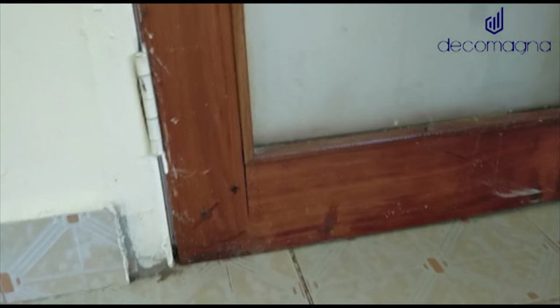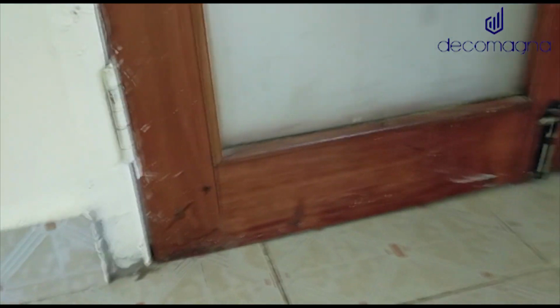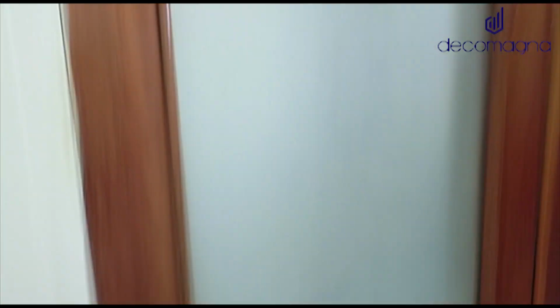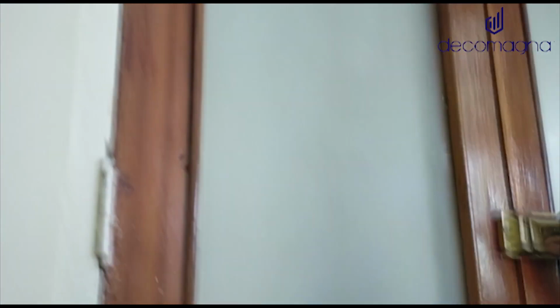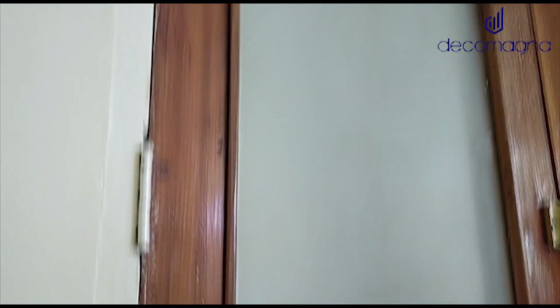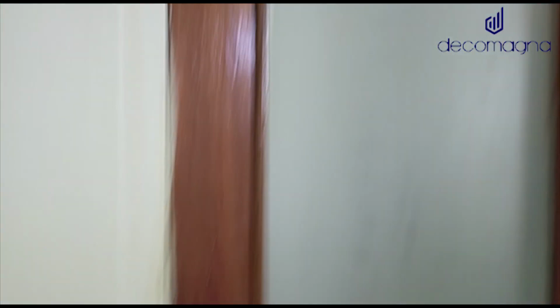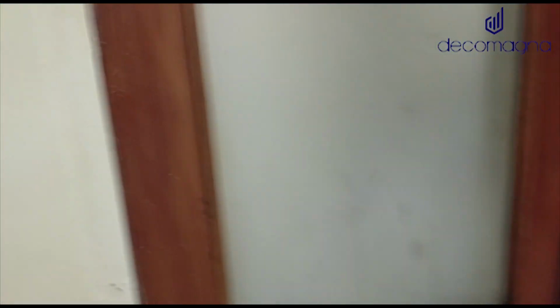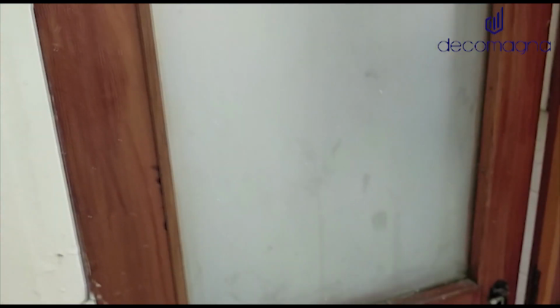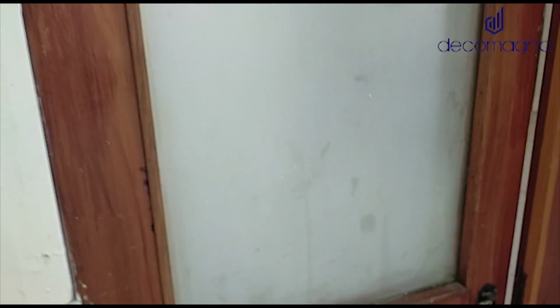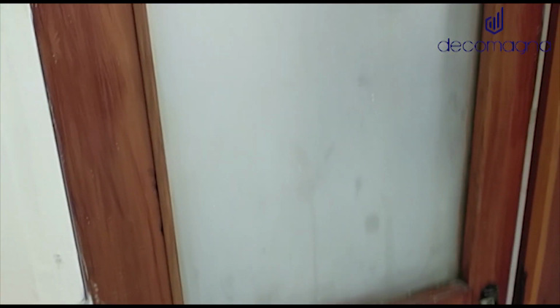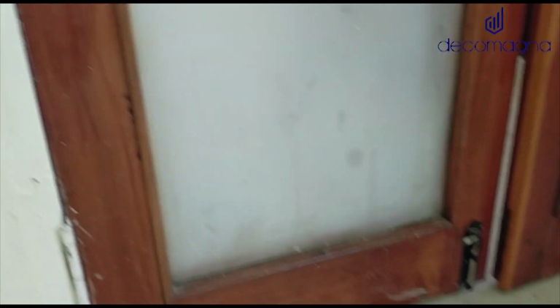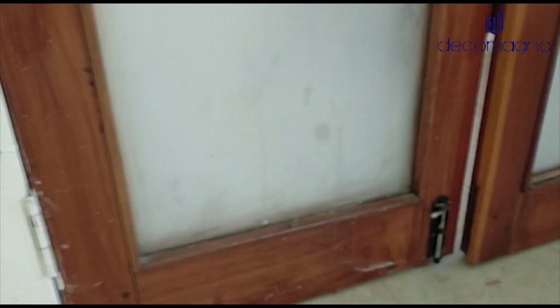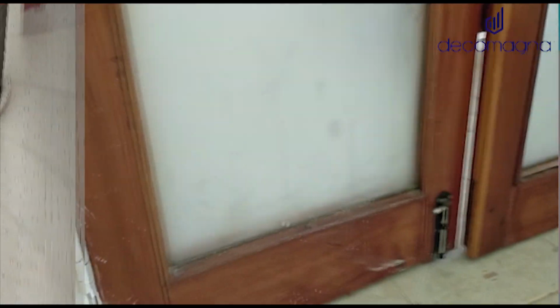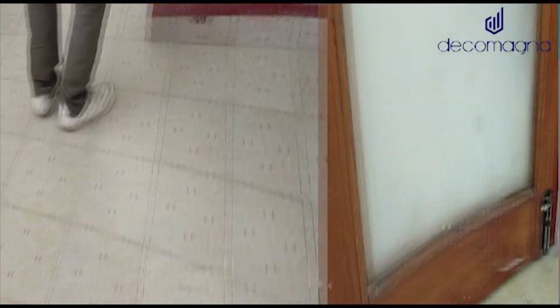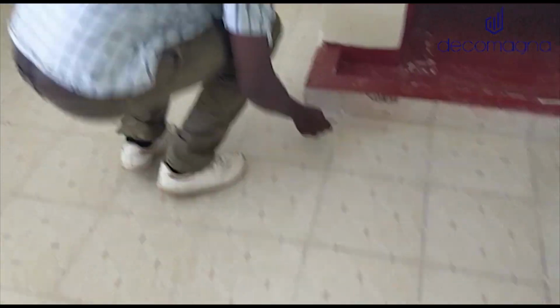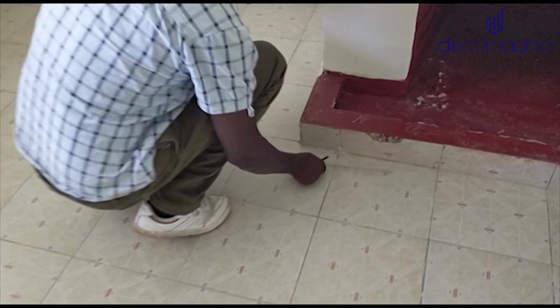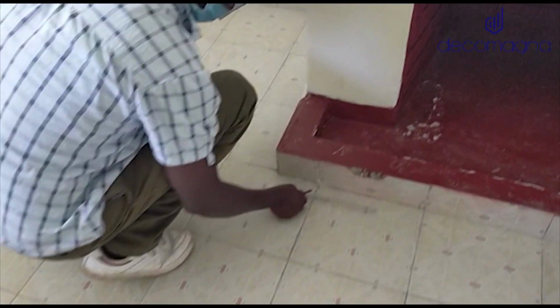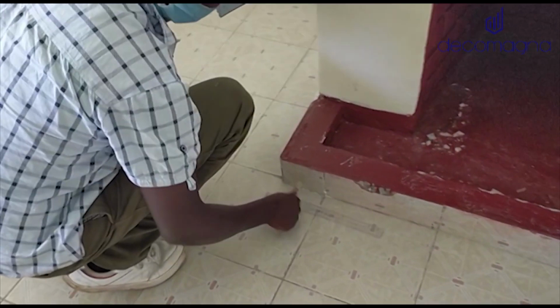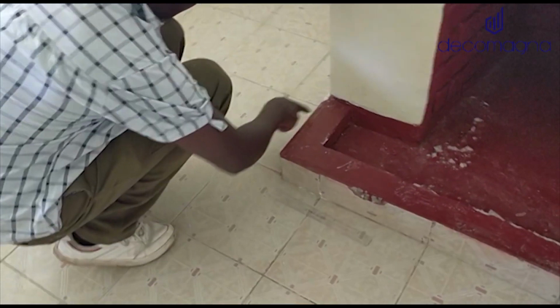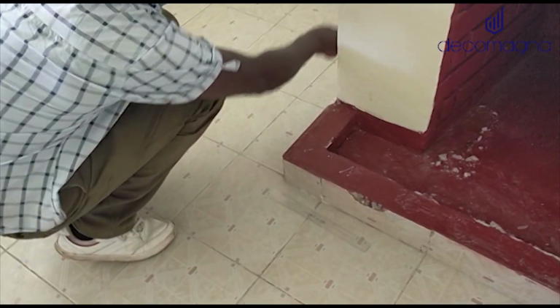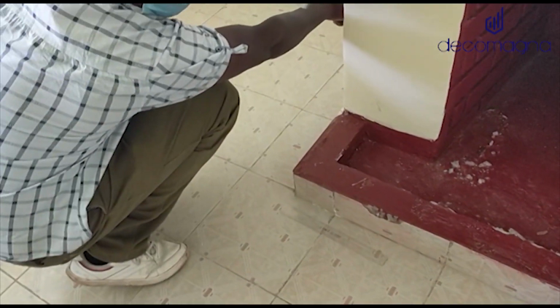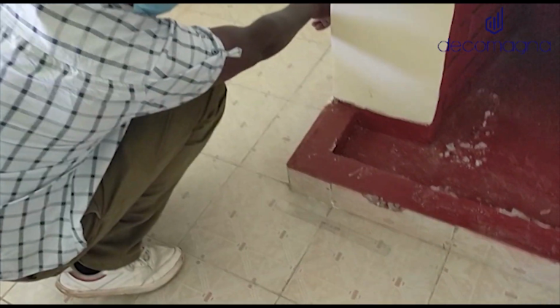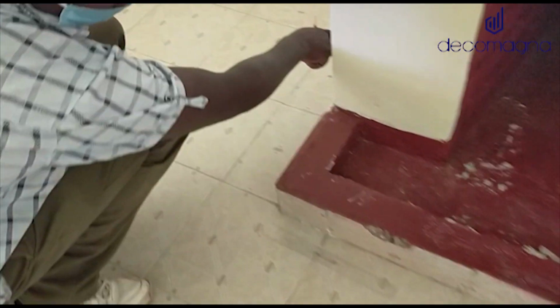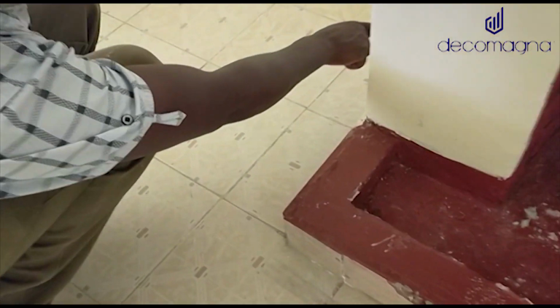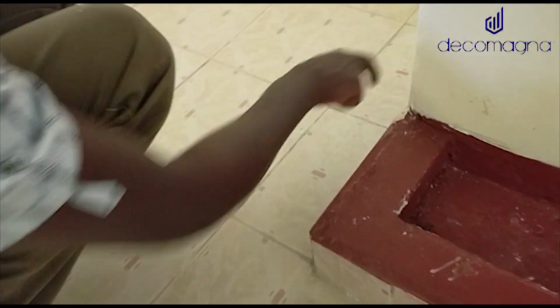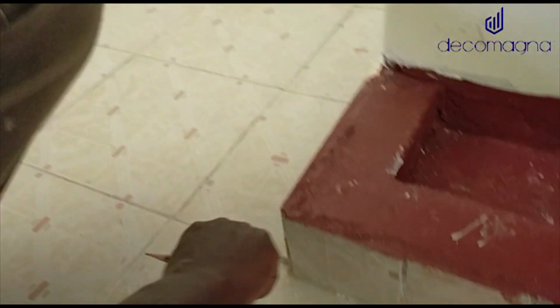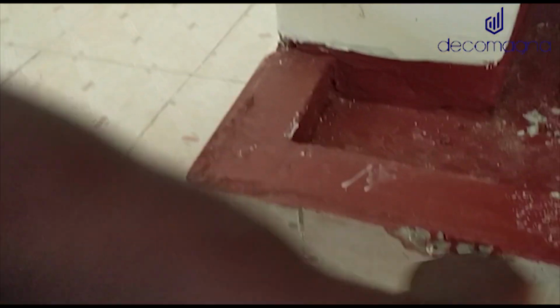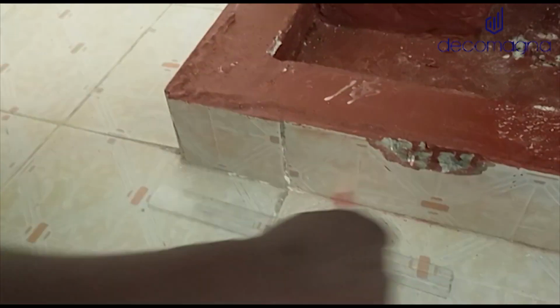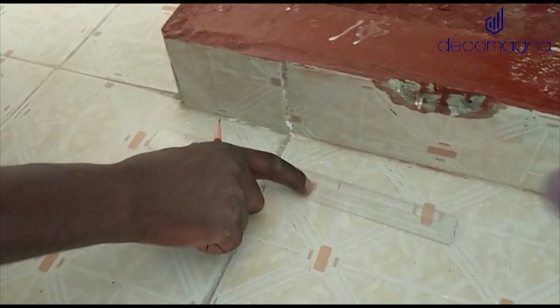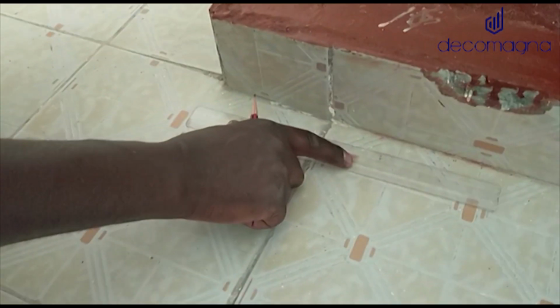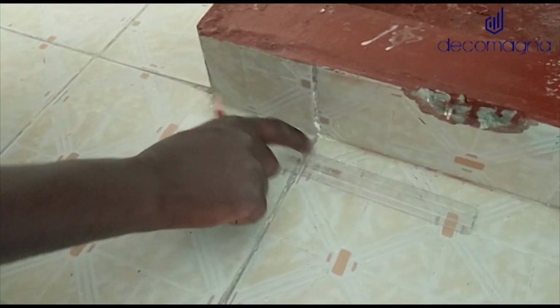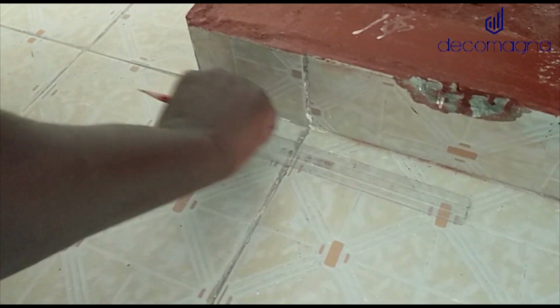Because otherwise, all it takes is just to unhinge it and shave down the door. This is the laminate. You put the profile like binding here, on the floor.